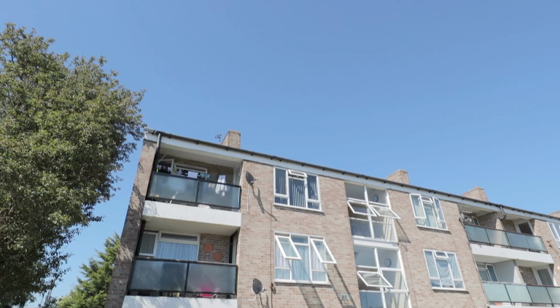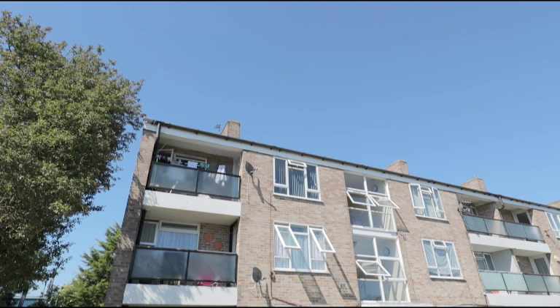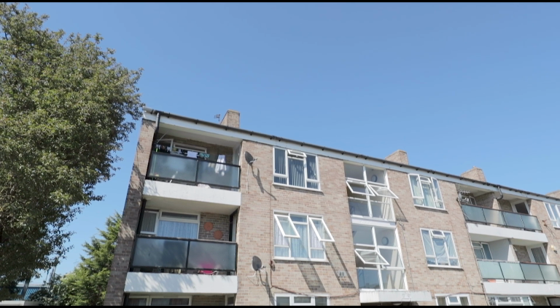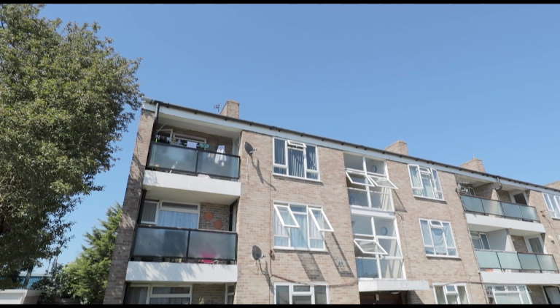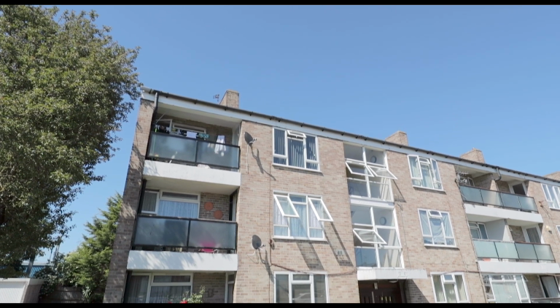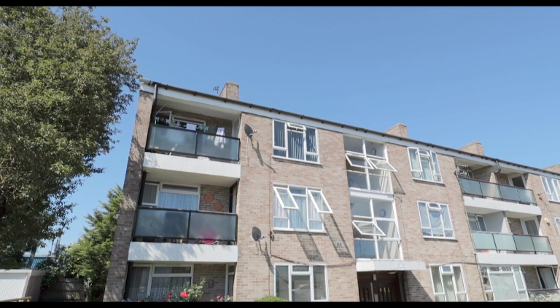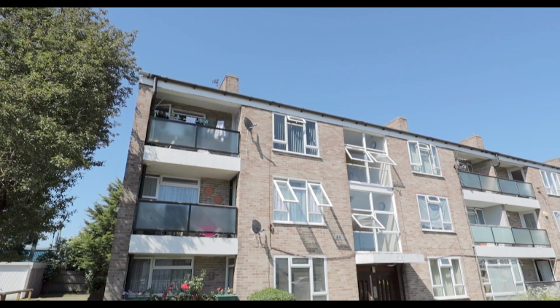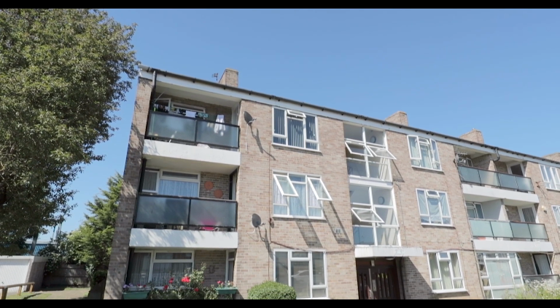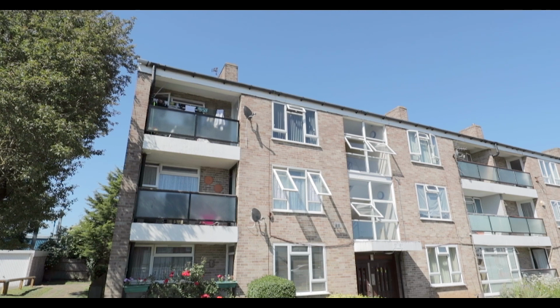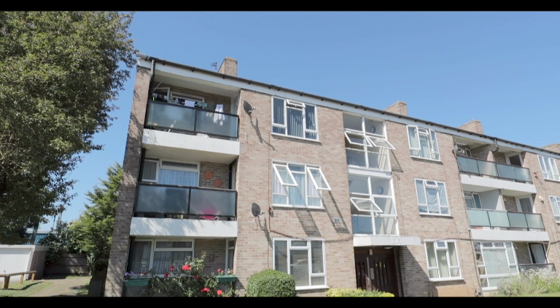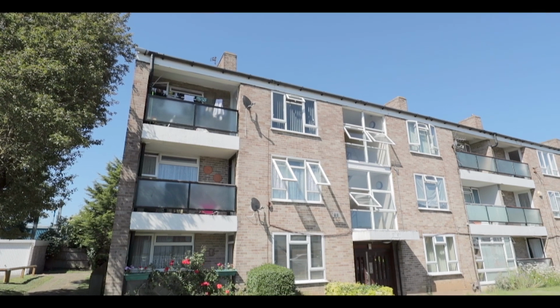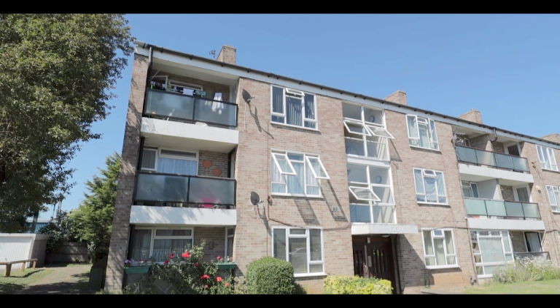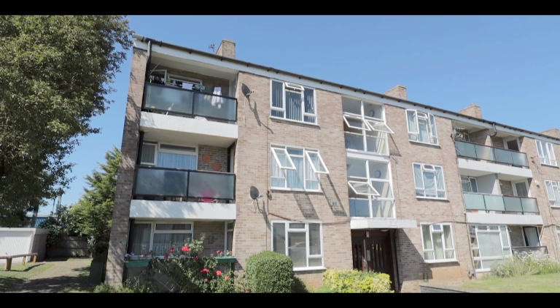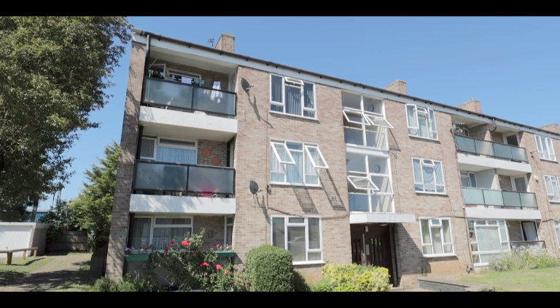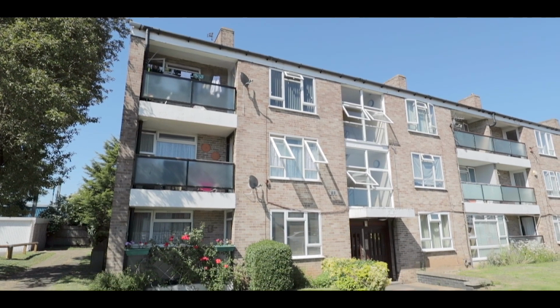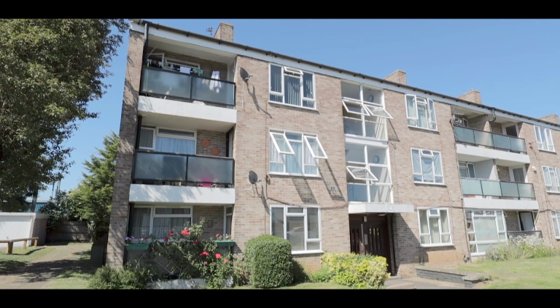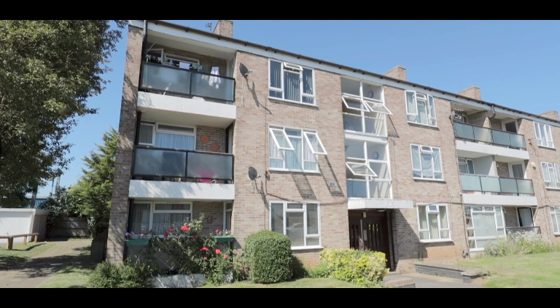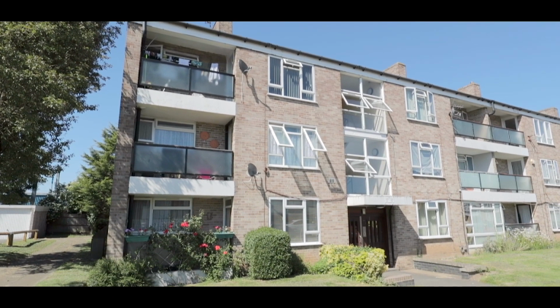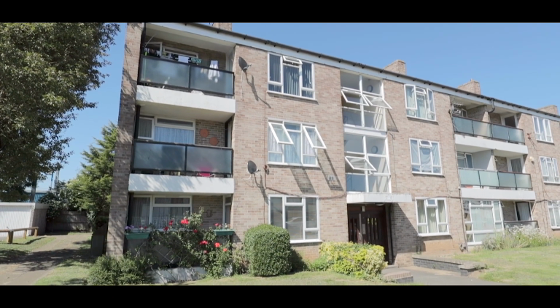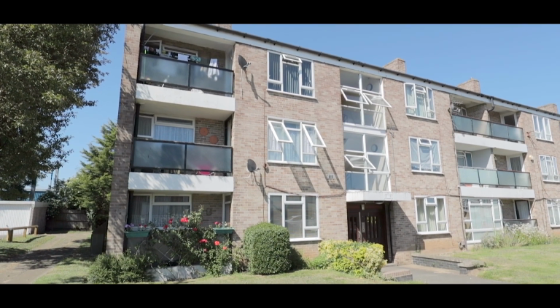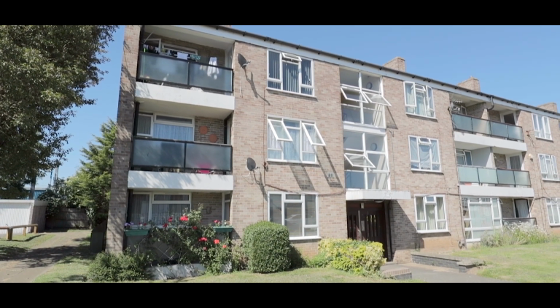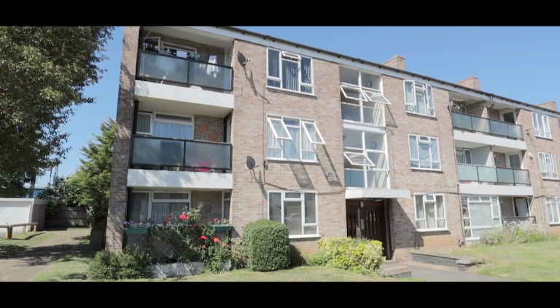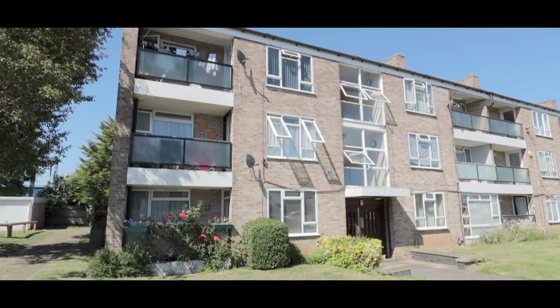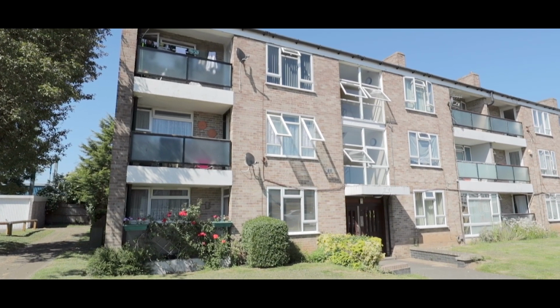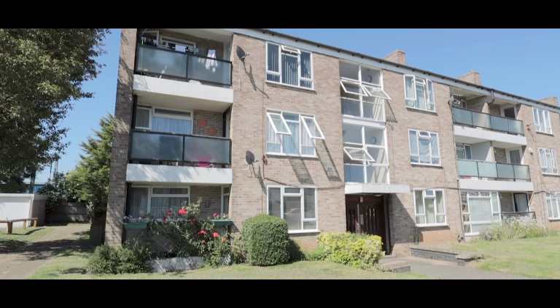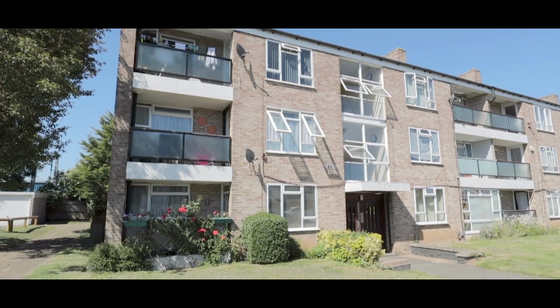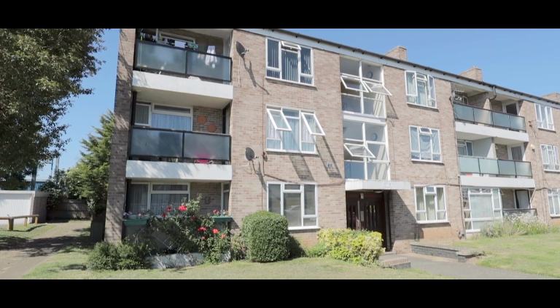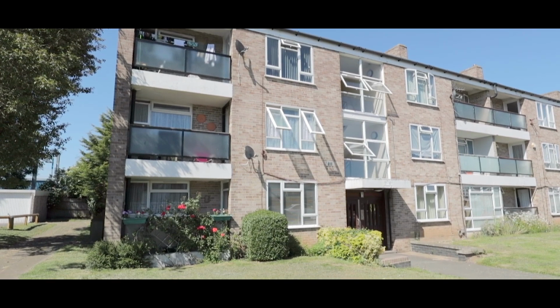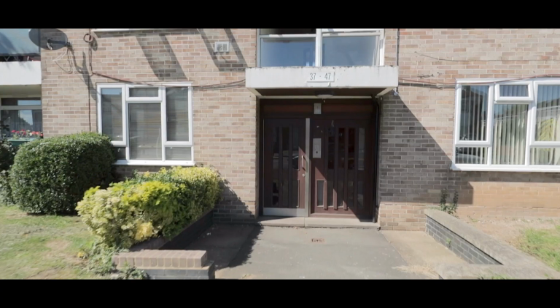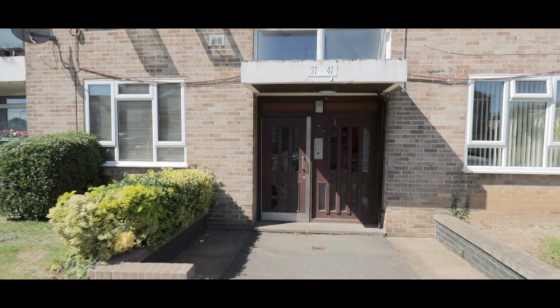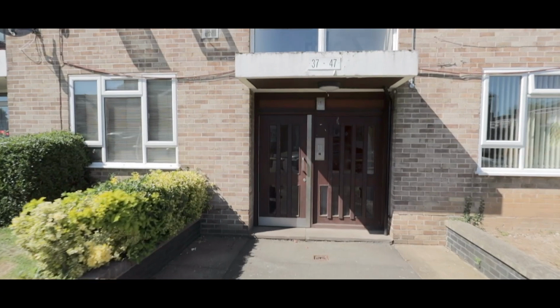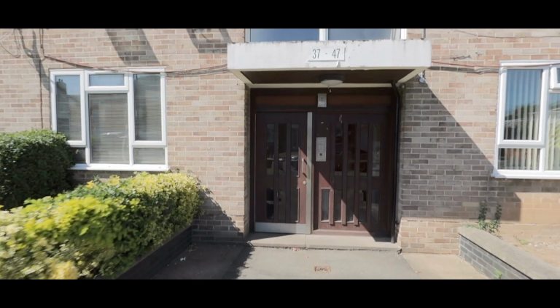Welcome to Maryside in Langley and this immaculately presented two-bedroom ground-floor apartment situated just half a mile from Langley train station, soon to service Crossrail.